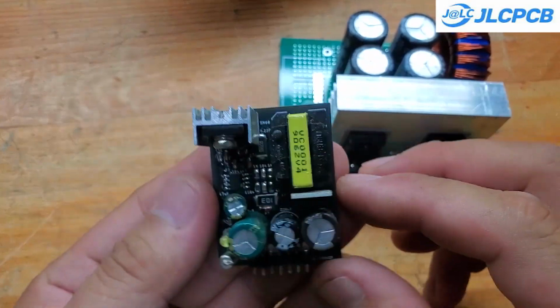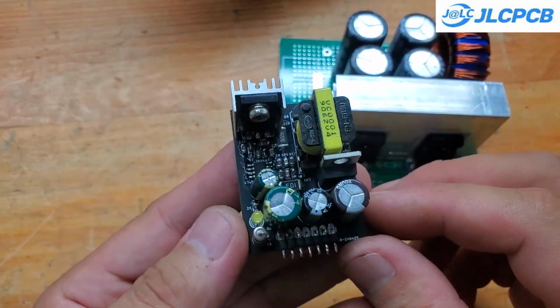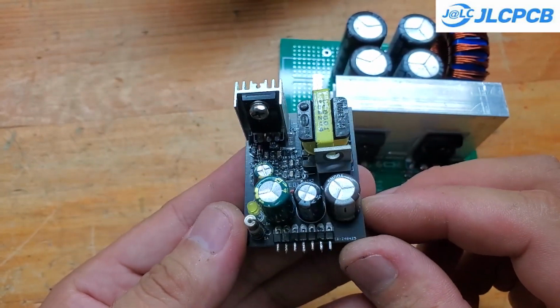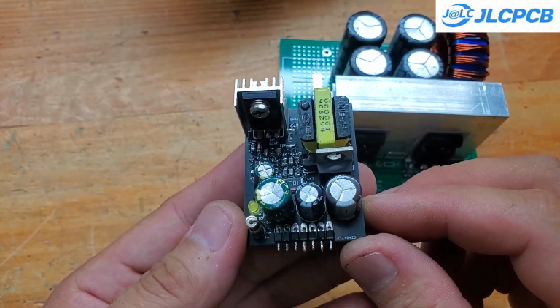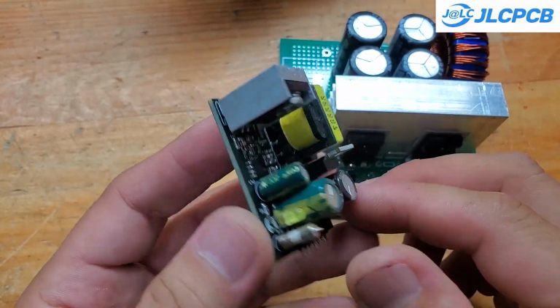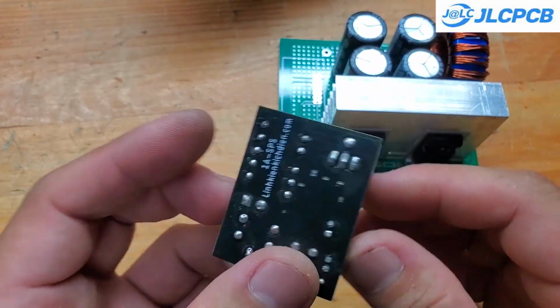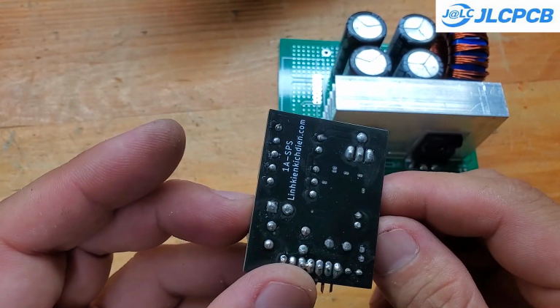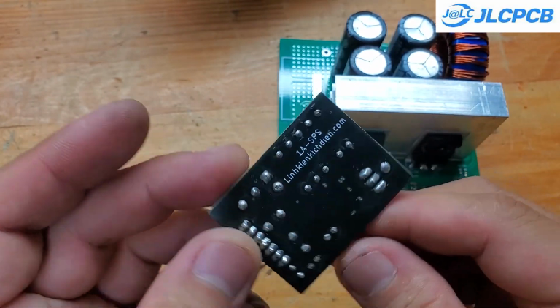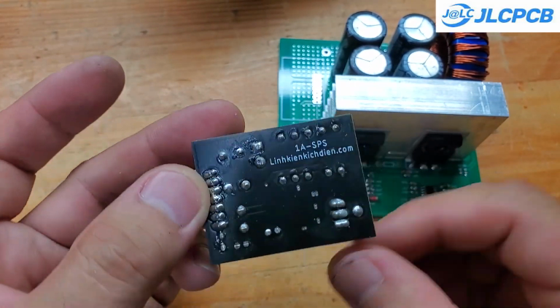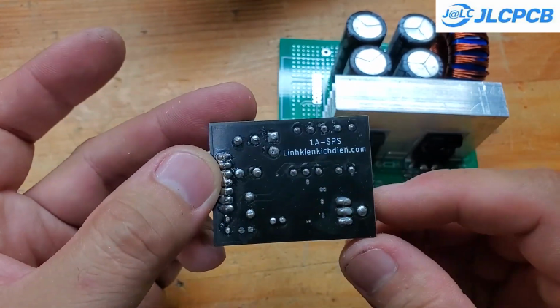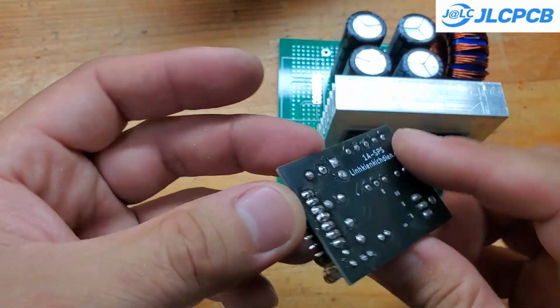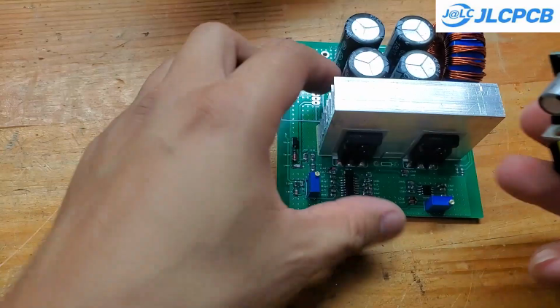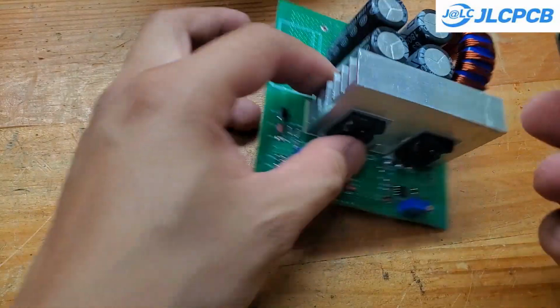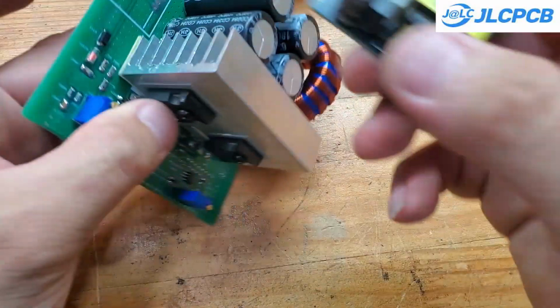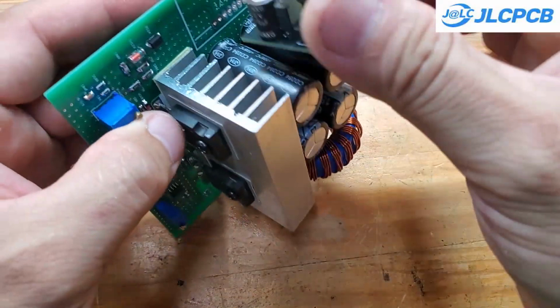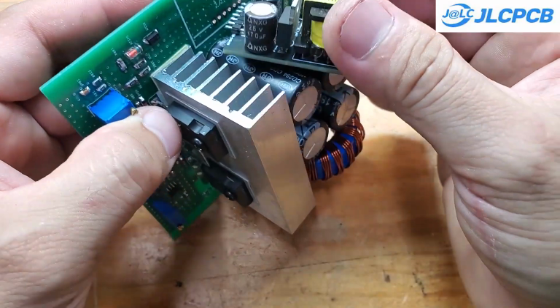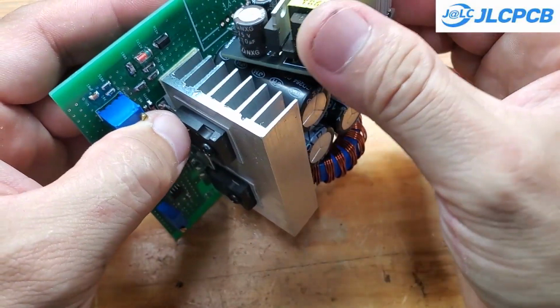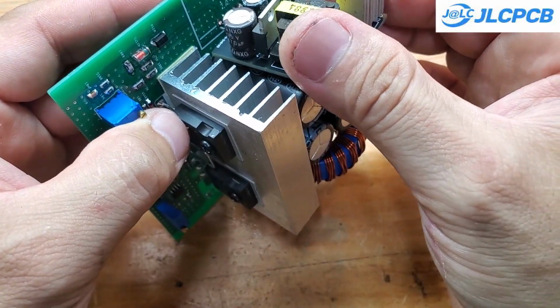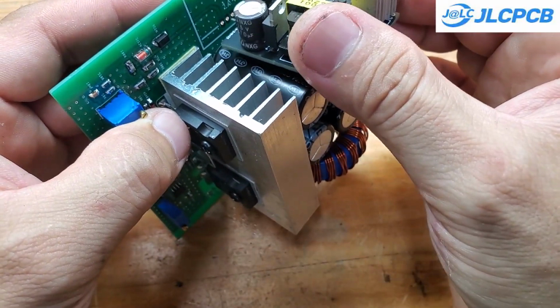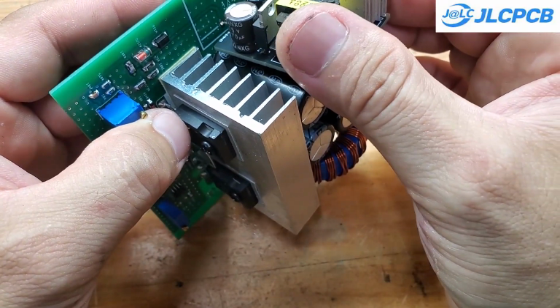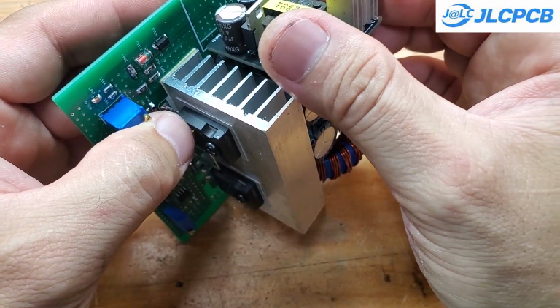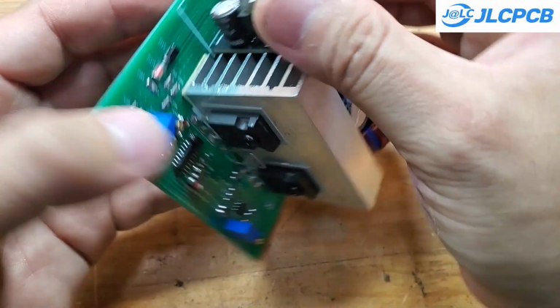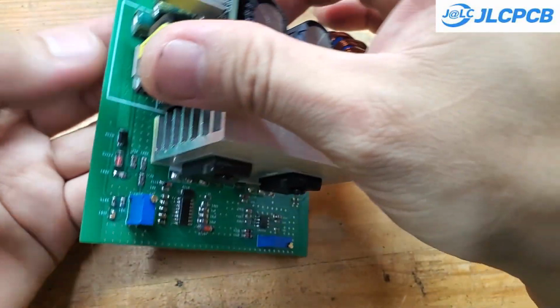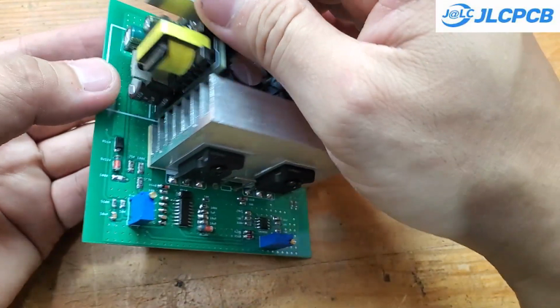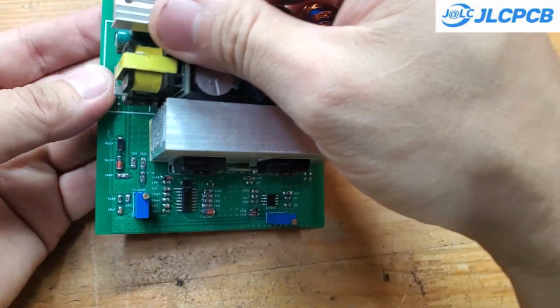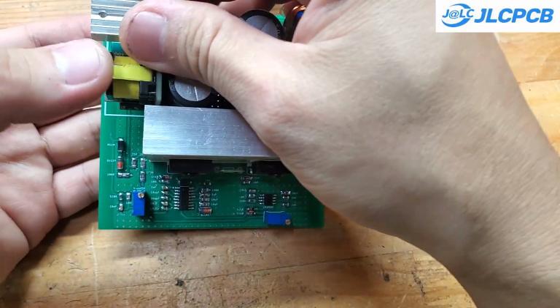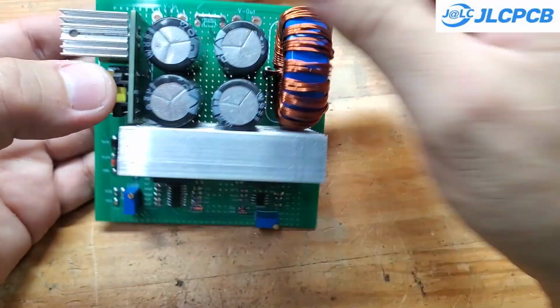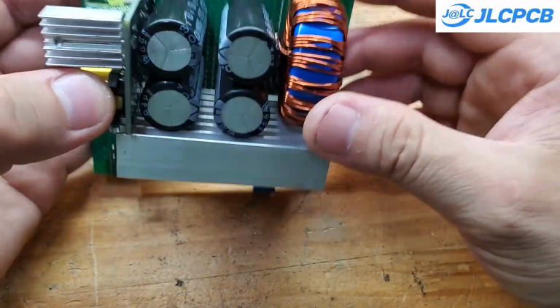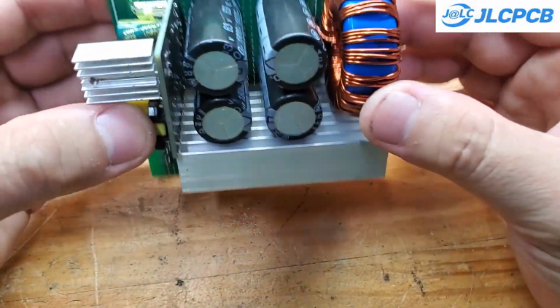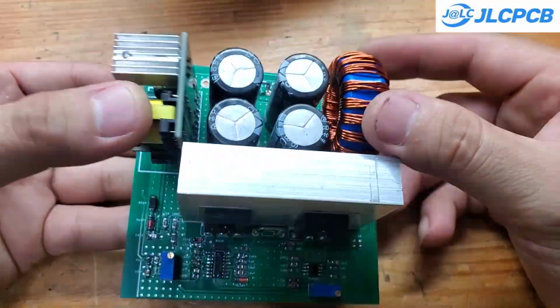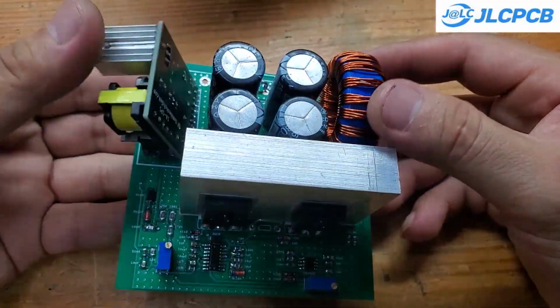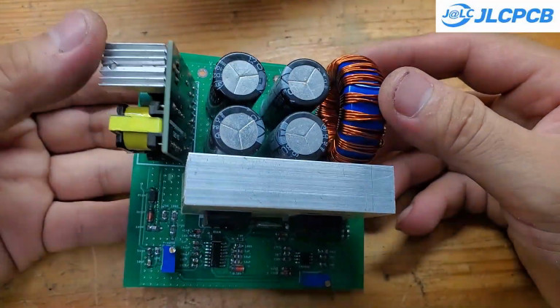Finally, there's the 12 volt power module. It supplies 12 volts for the fan and other parts of the circuit. This module can operate over a very wide input voltage range, anywhere from 20 volts to 300 volts DC.